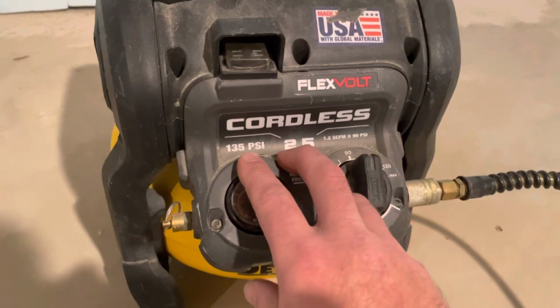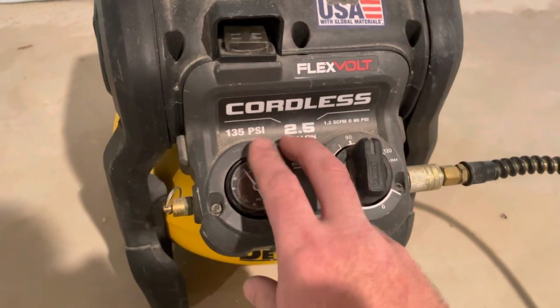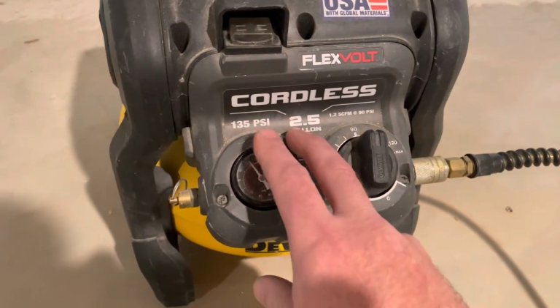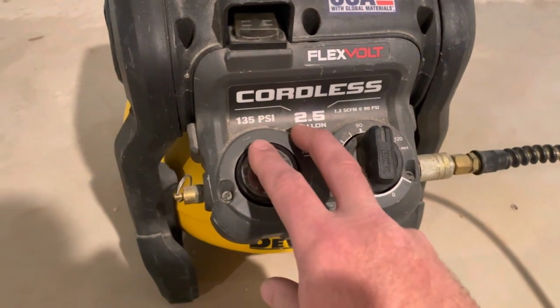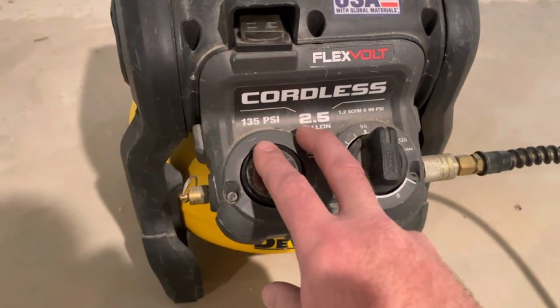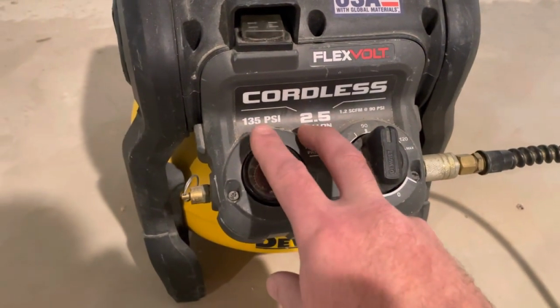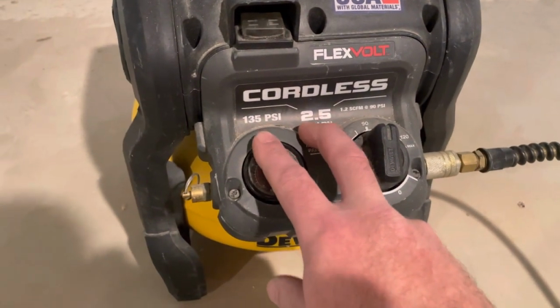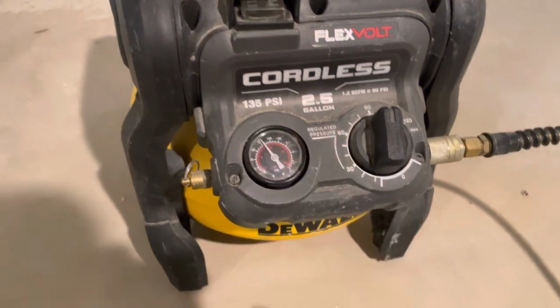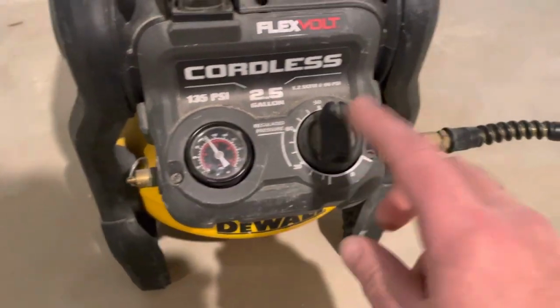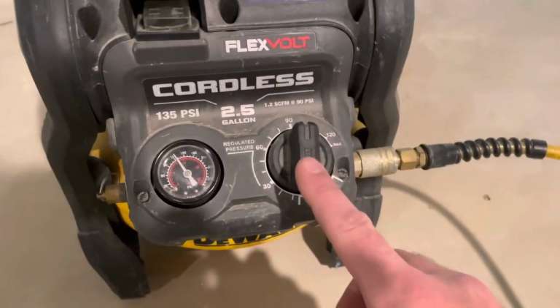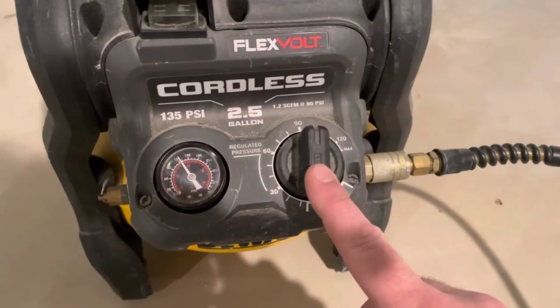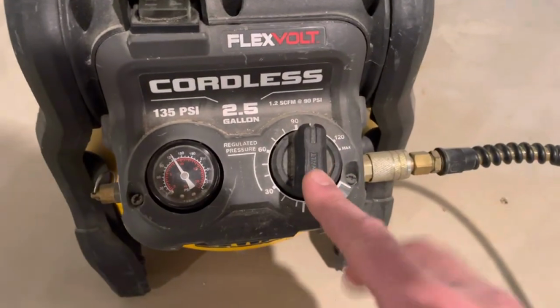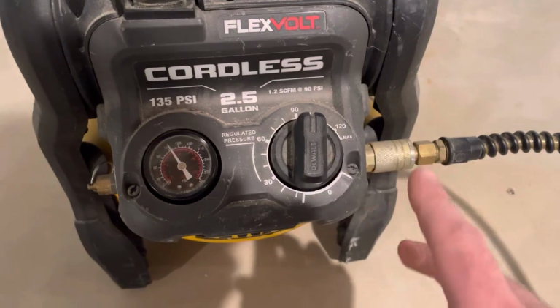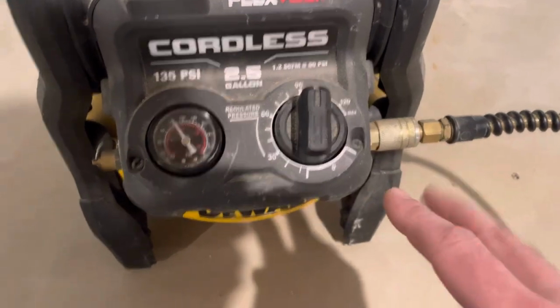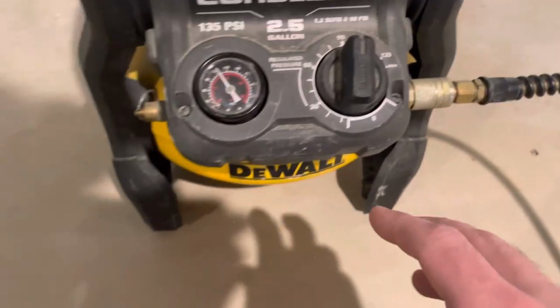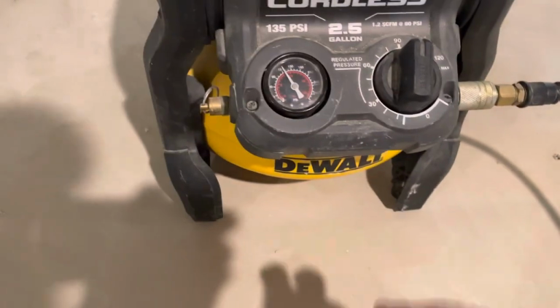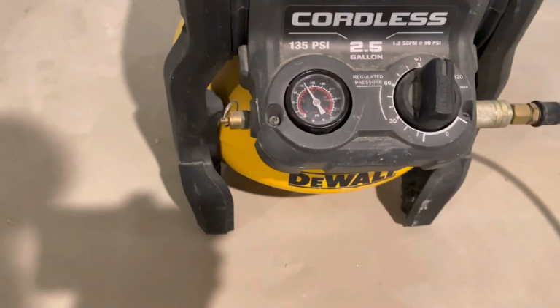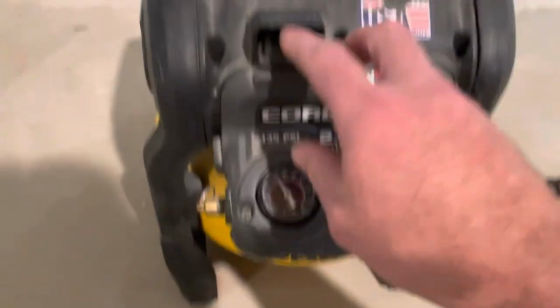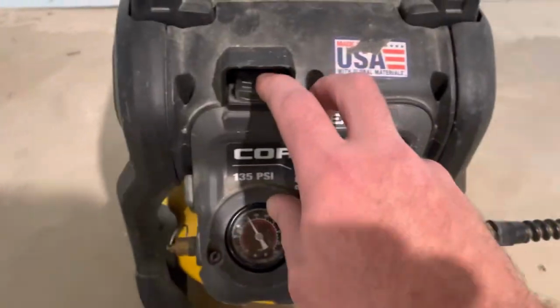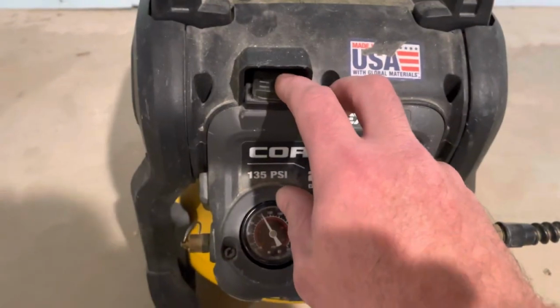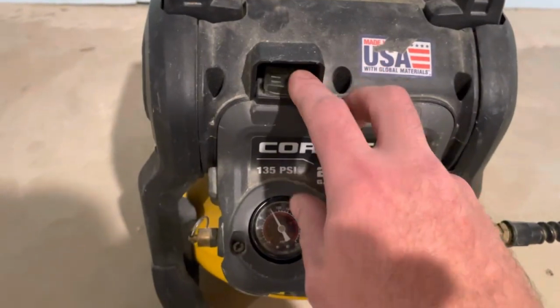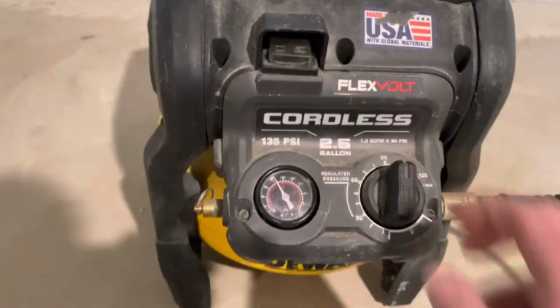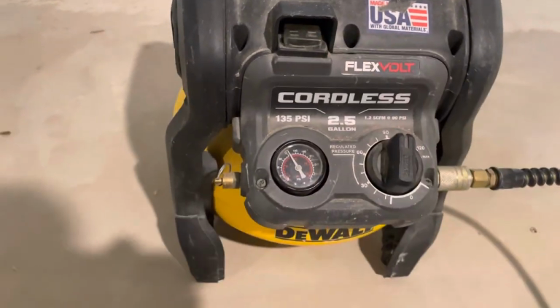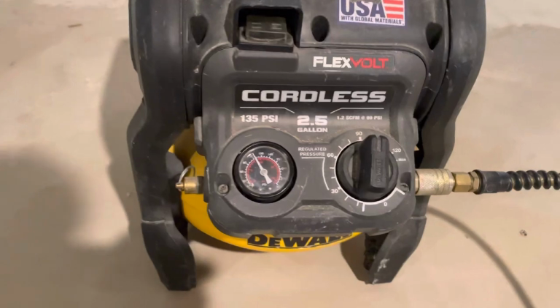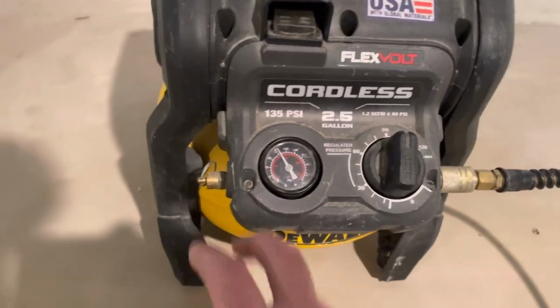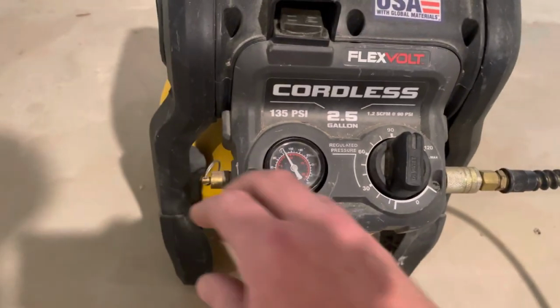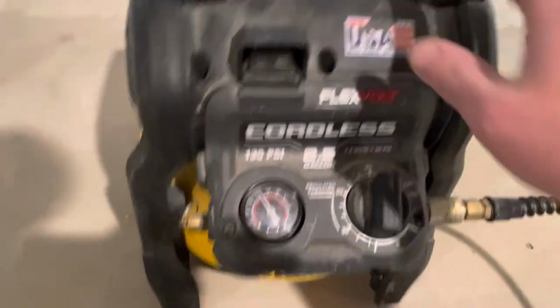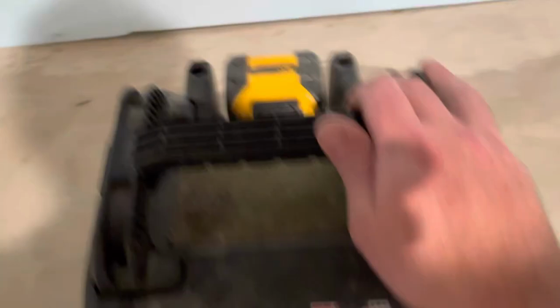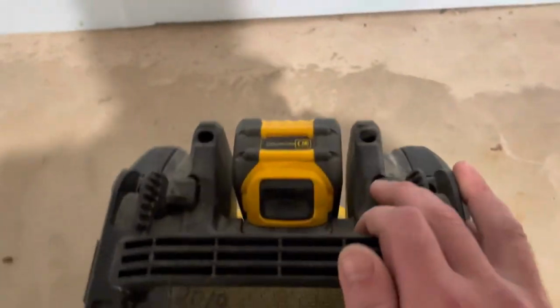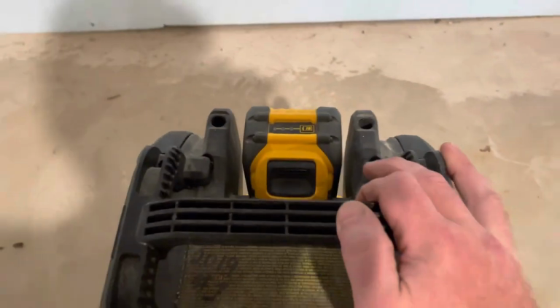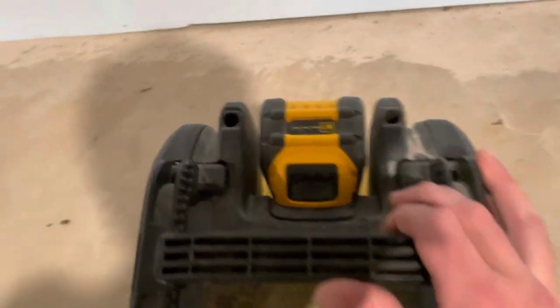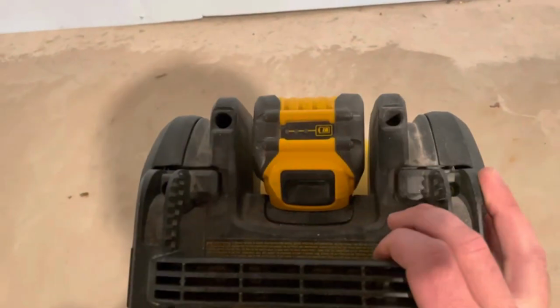The maximum pressure of this little guy is 135 PSI and it's got a nice little regulator on it. It works alright, it's not the greatest. Right here is our on and off switch.